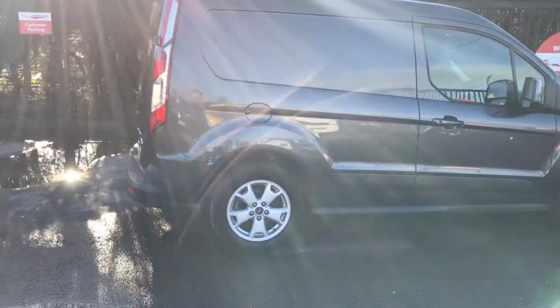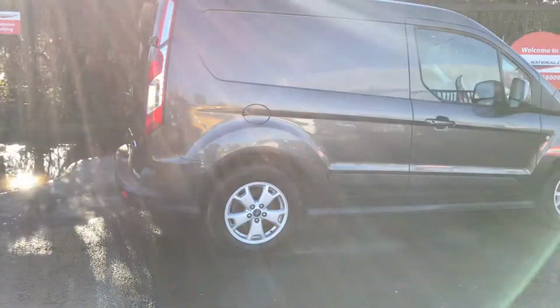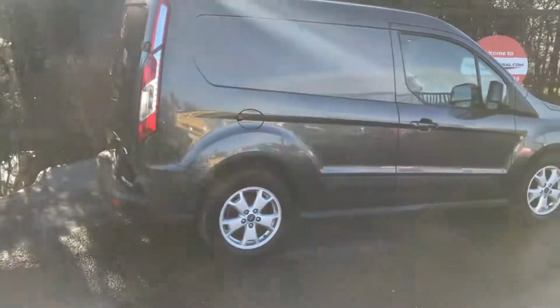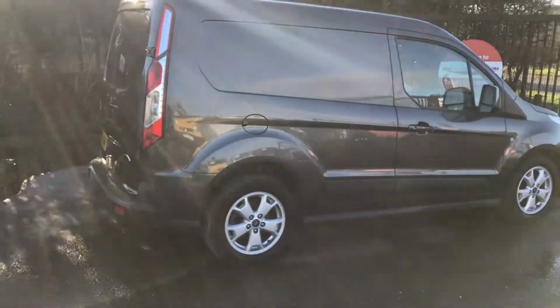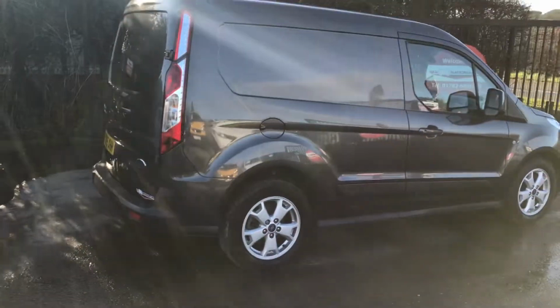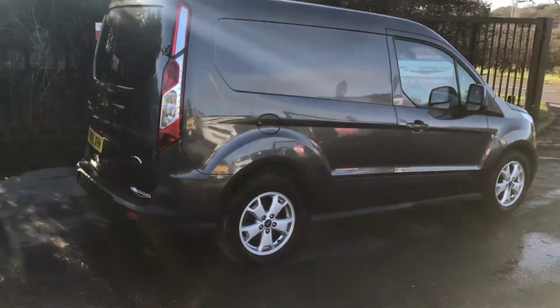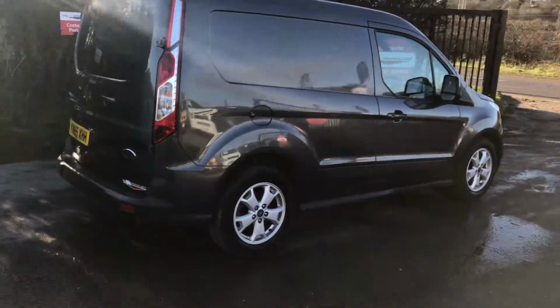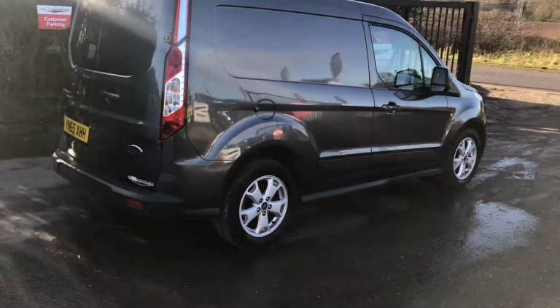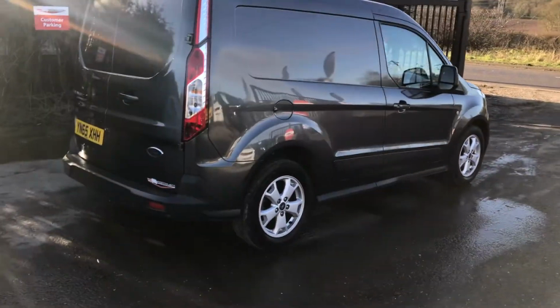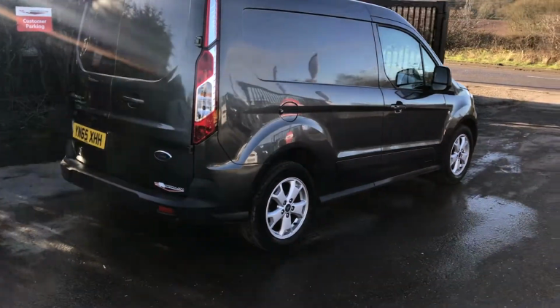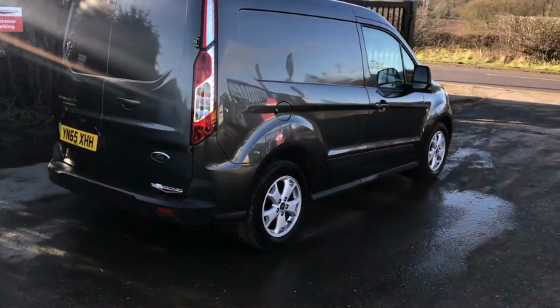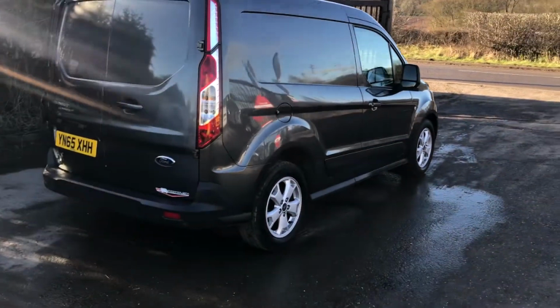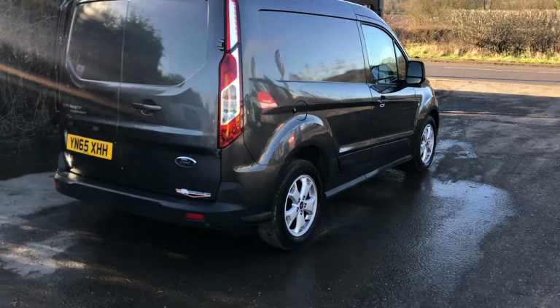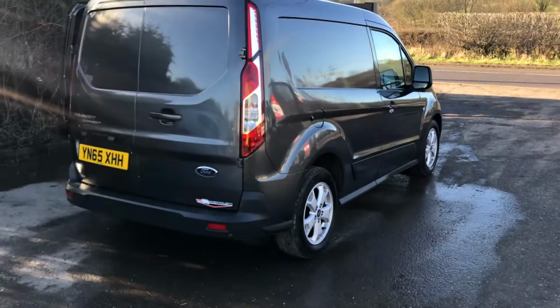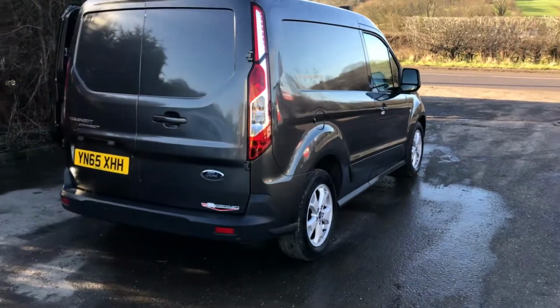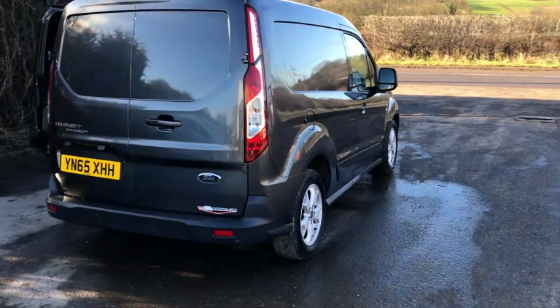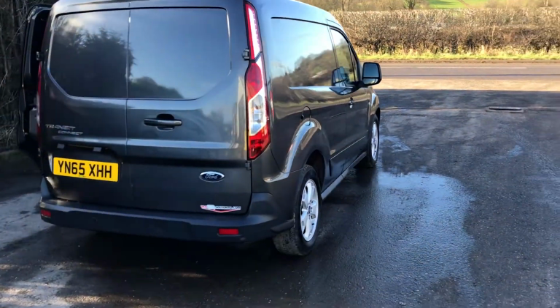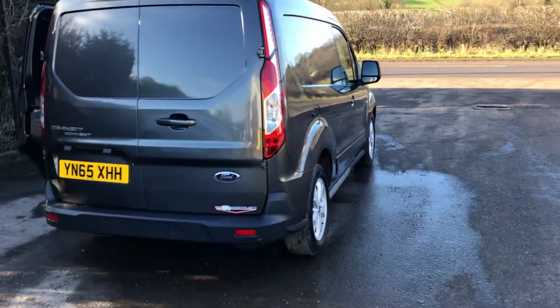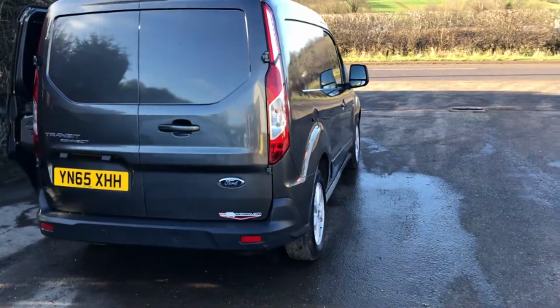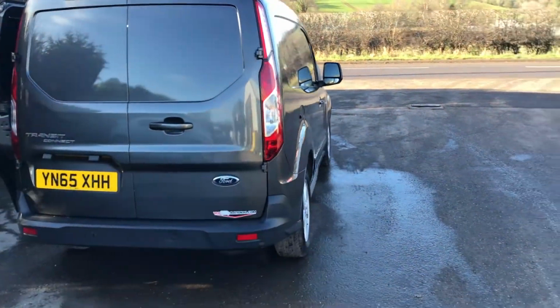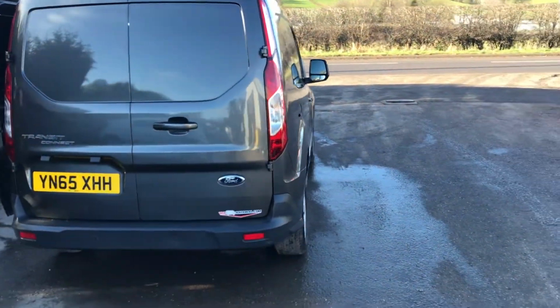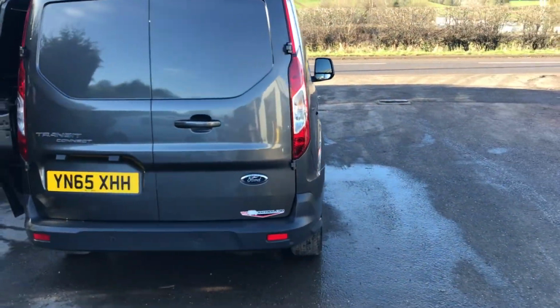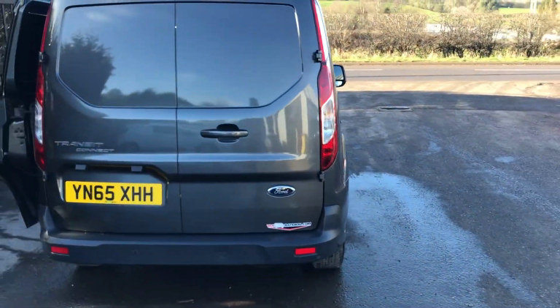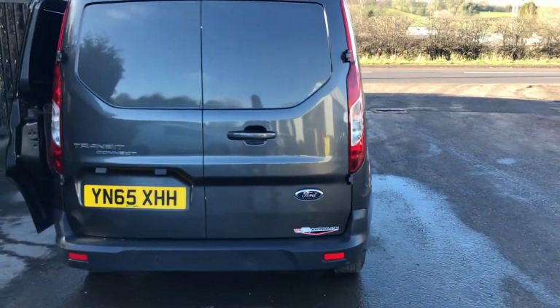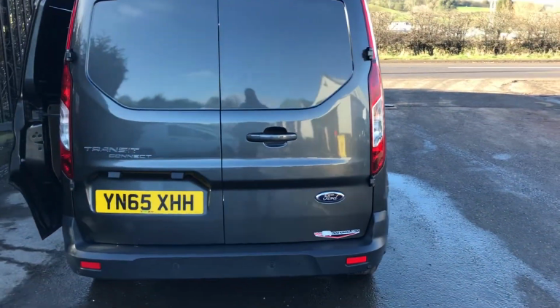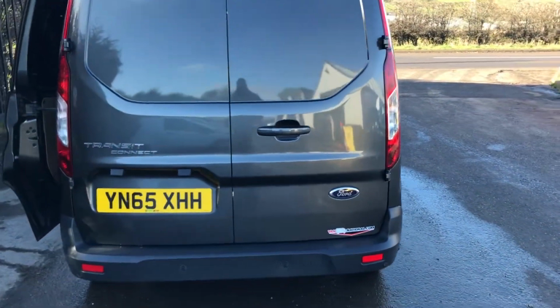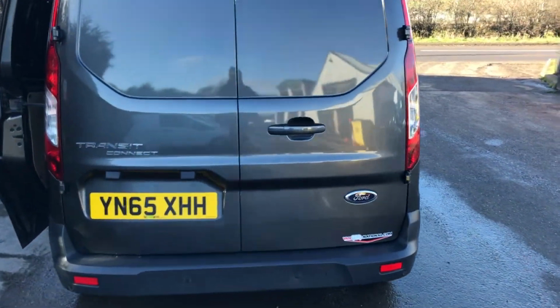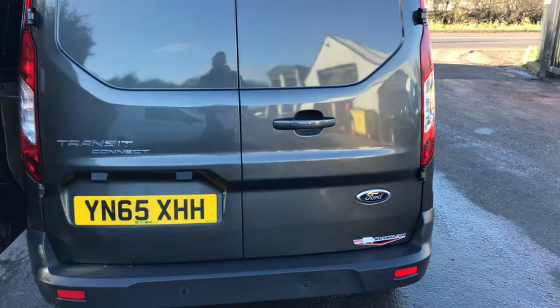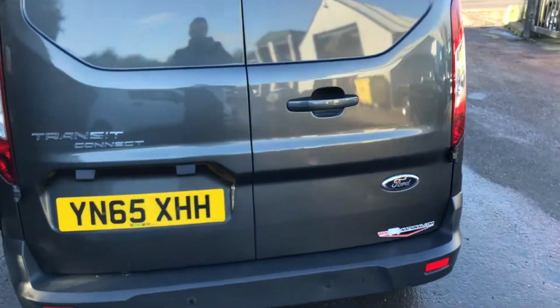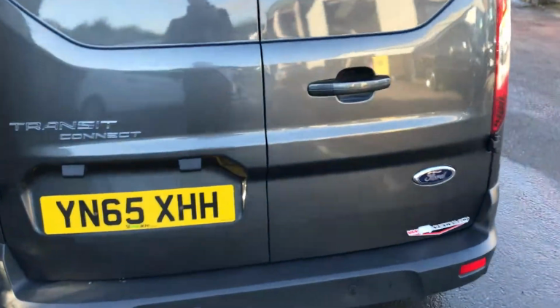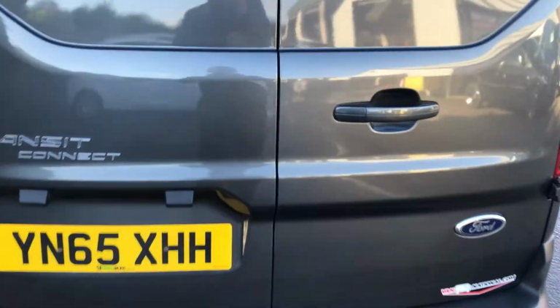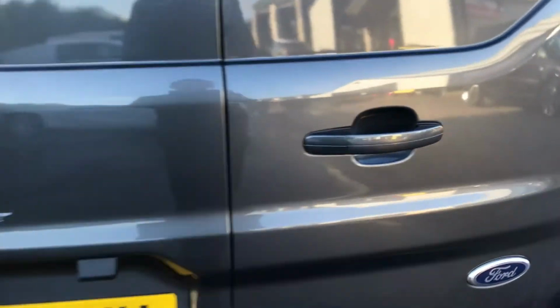It's got DAB radio, Bluetooth, folding mirrors, heated front seat, climate control, and also a heated front screen. It's fully loaded, this one.